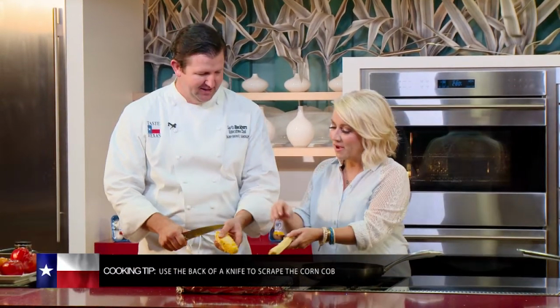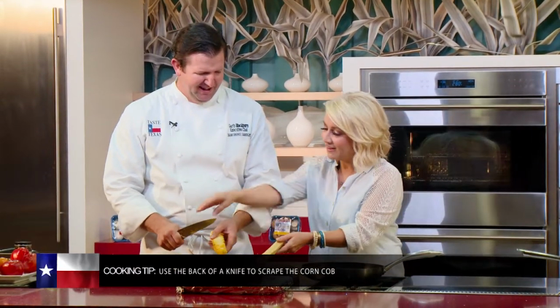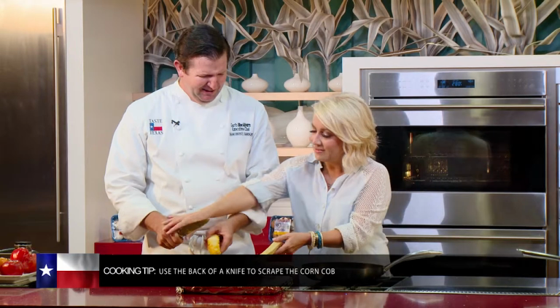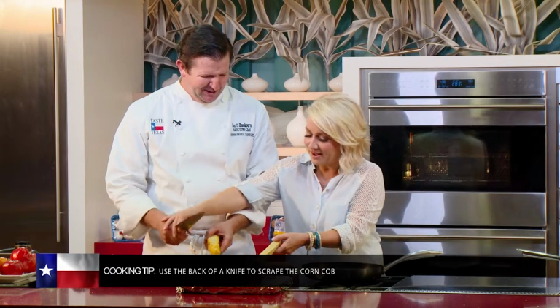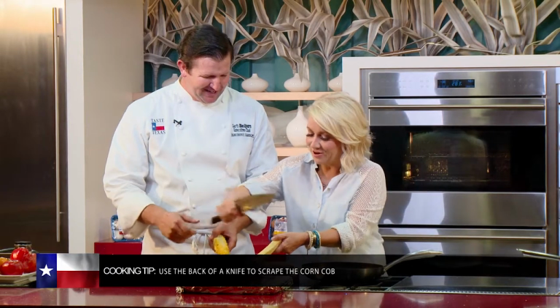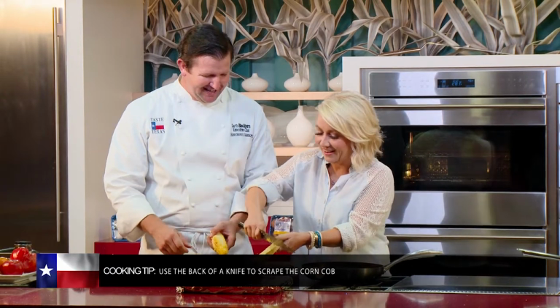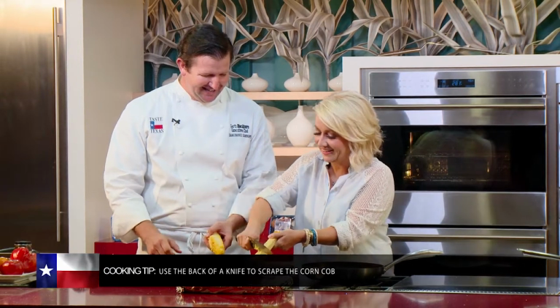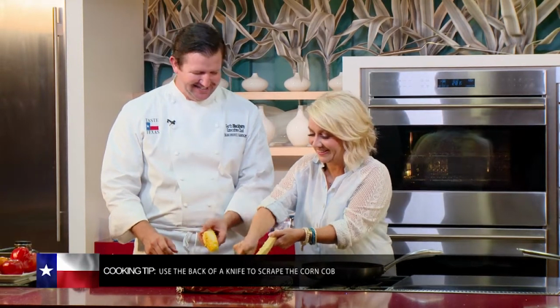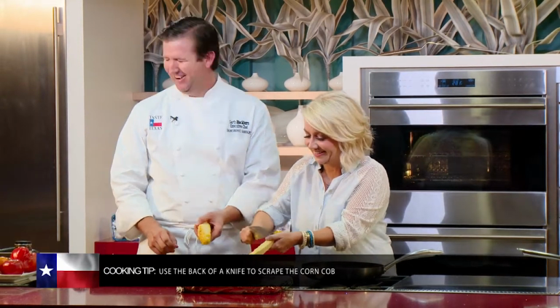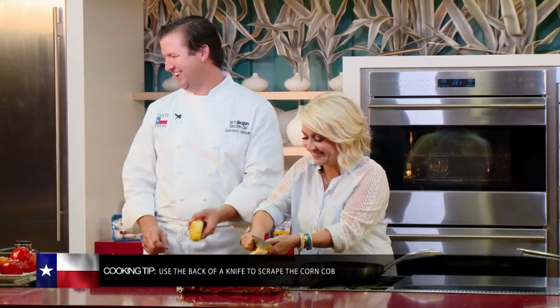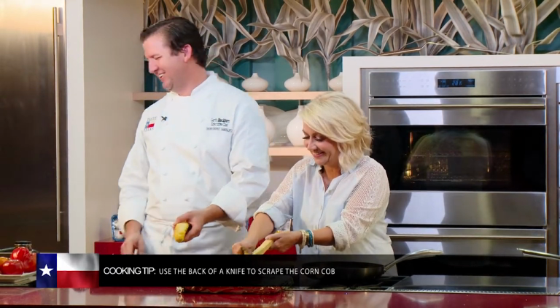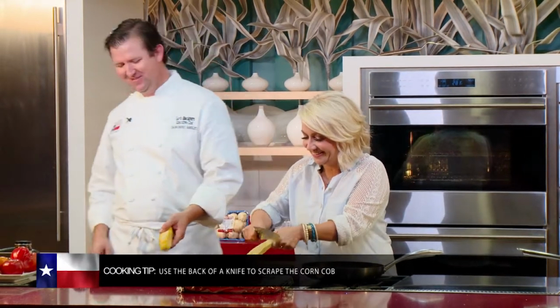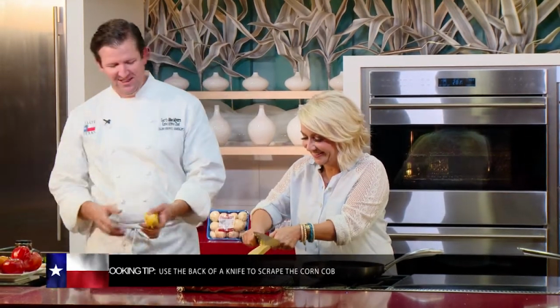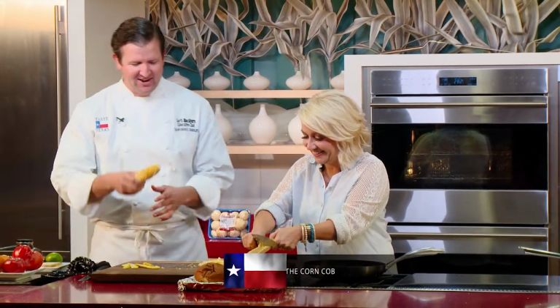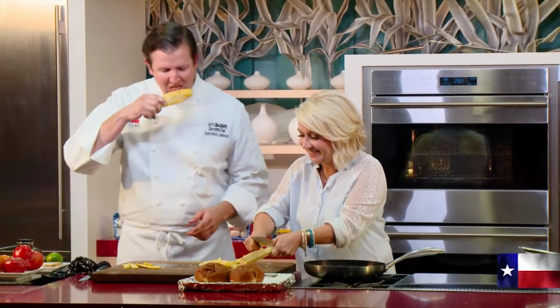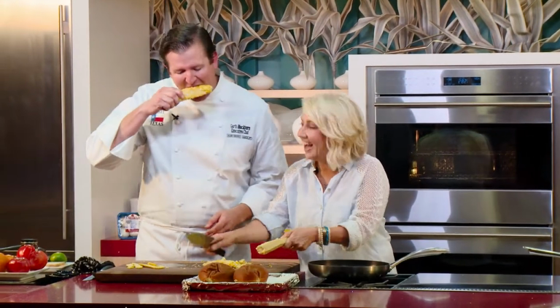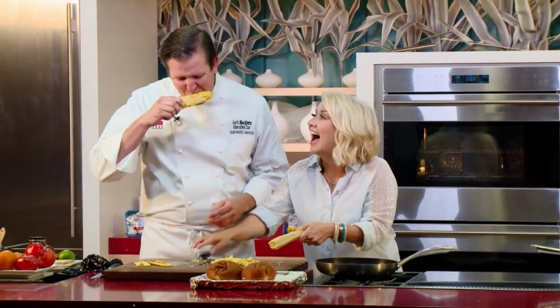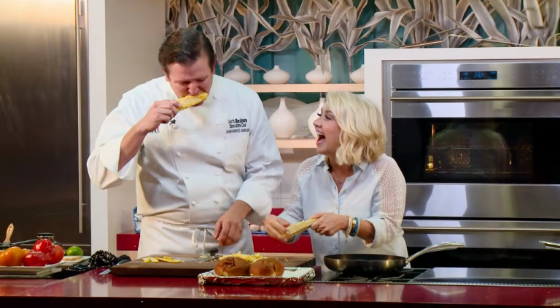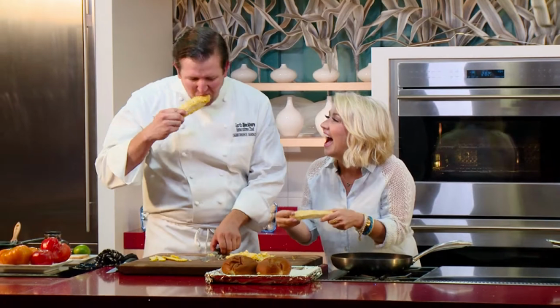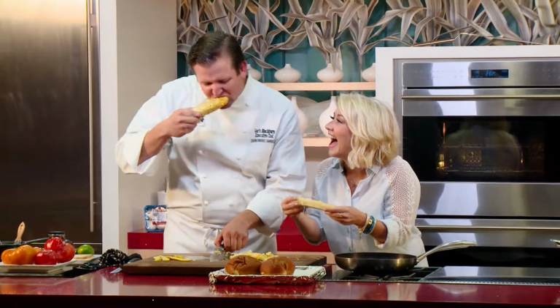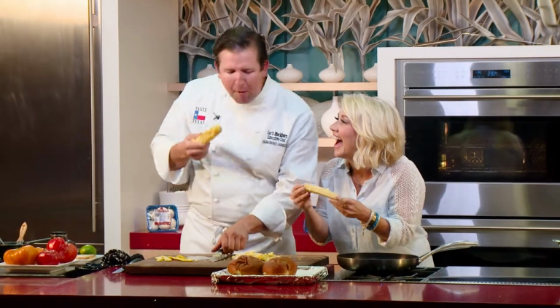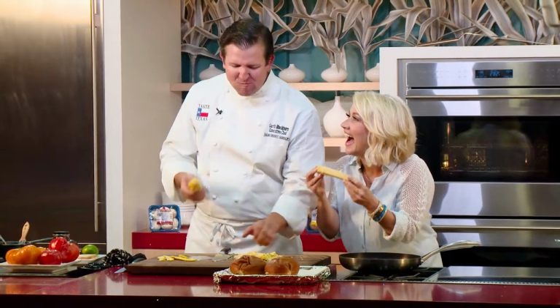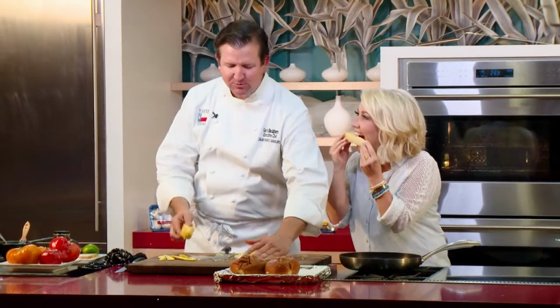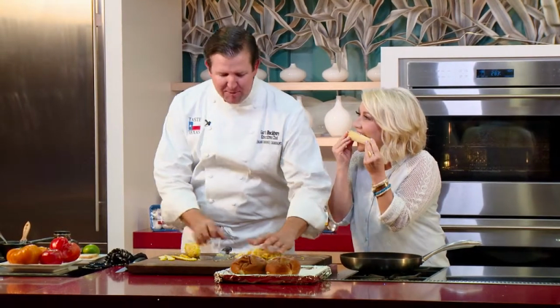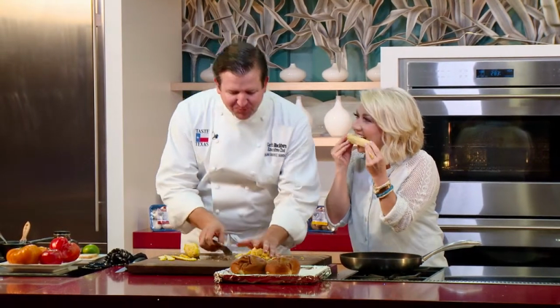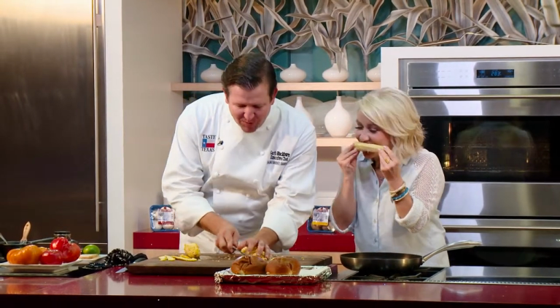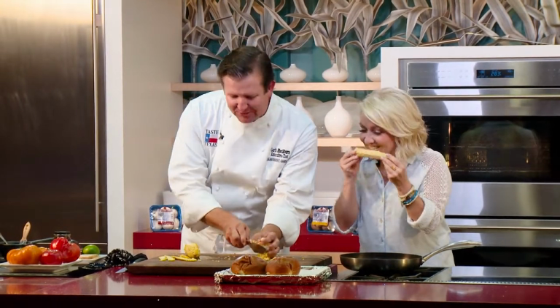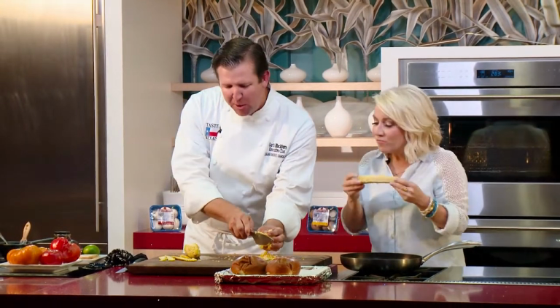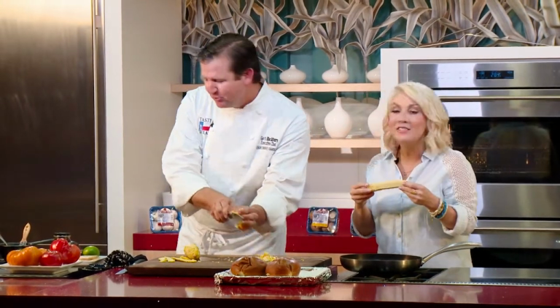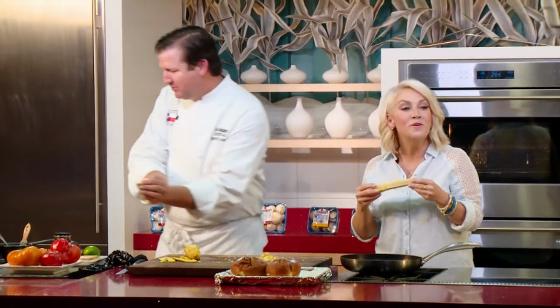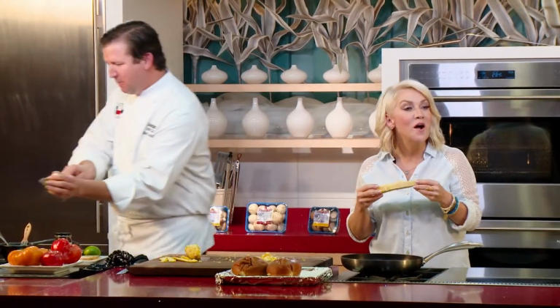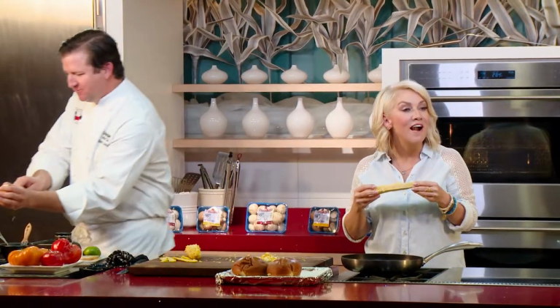There might be a little left on mine — let's try that. Who's gonna eat this? Now that's fine then. Hey, that's why we do it at home, right?